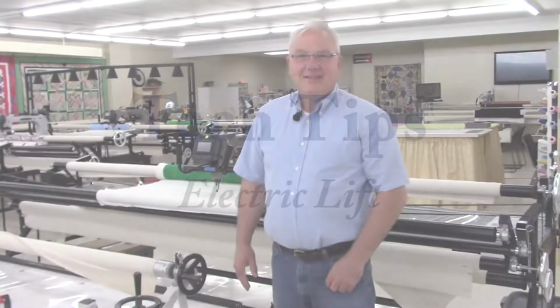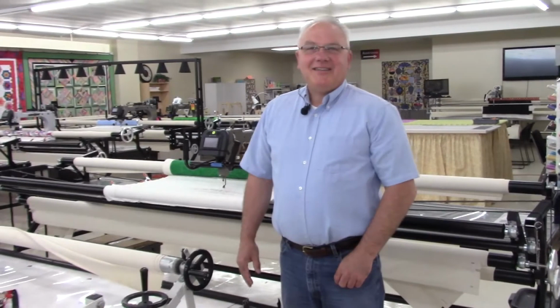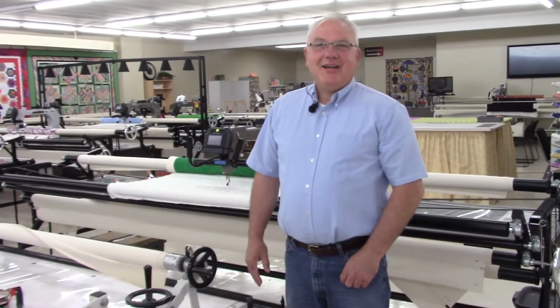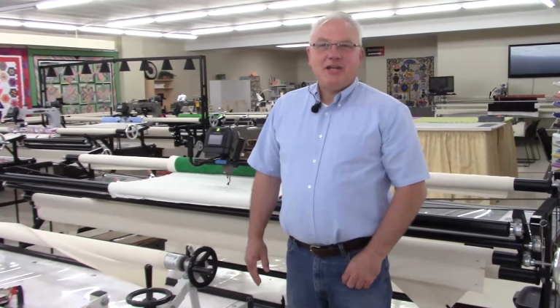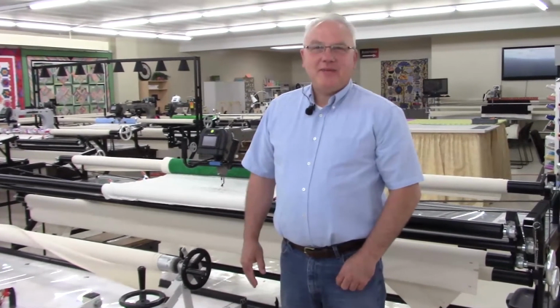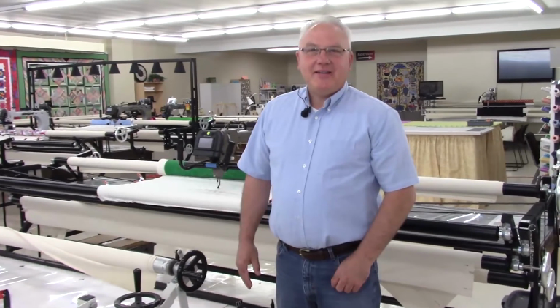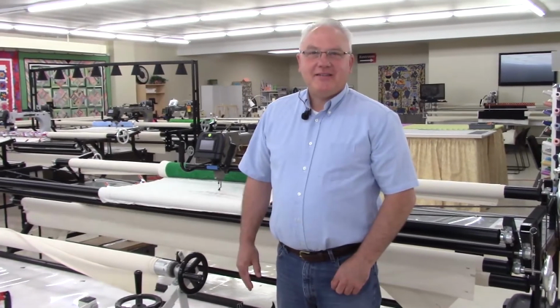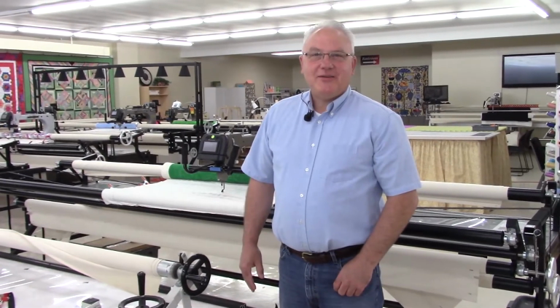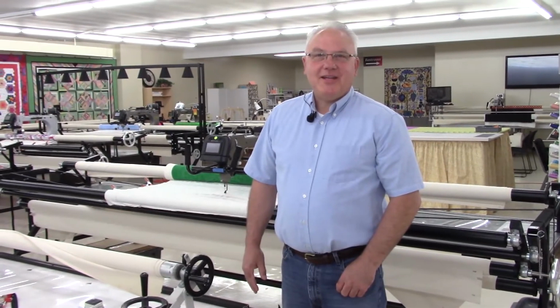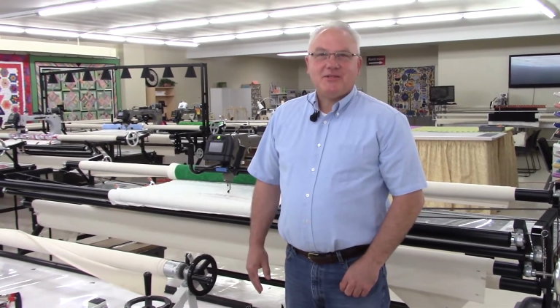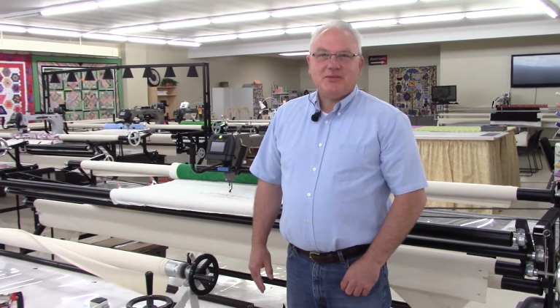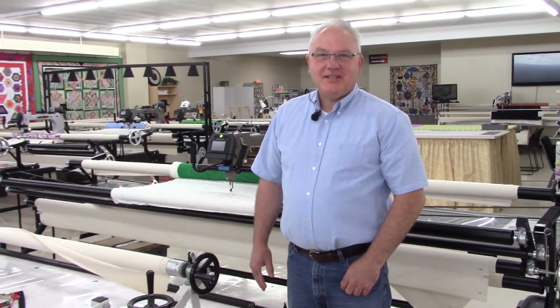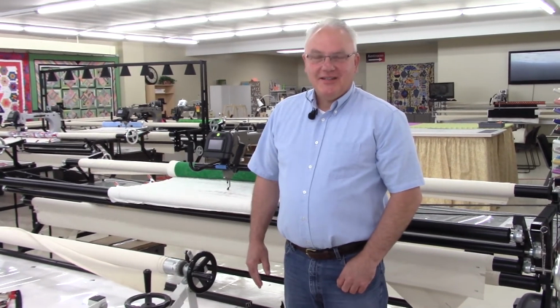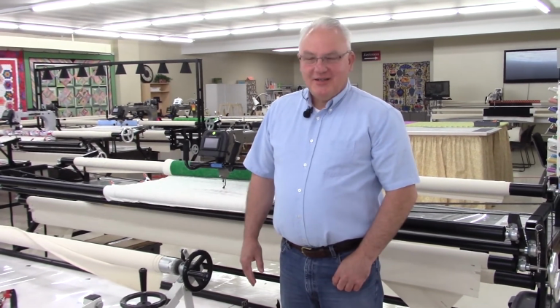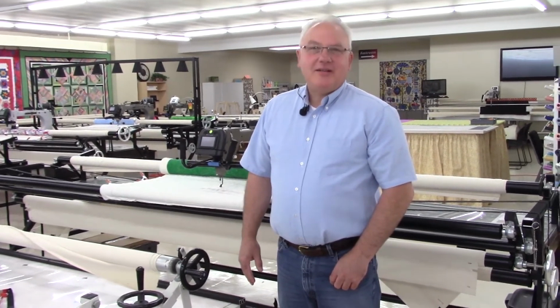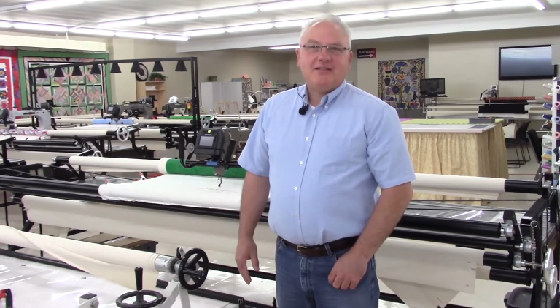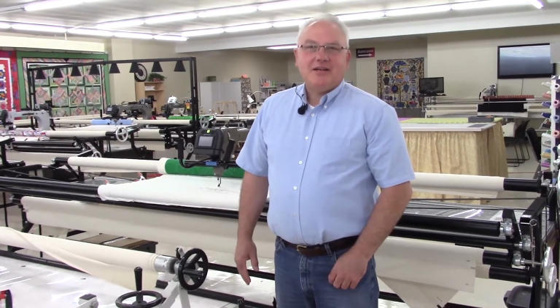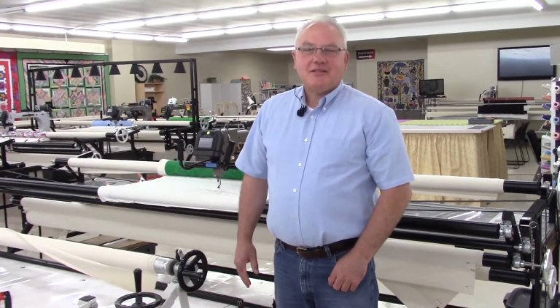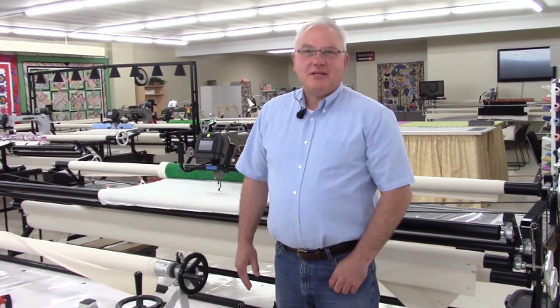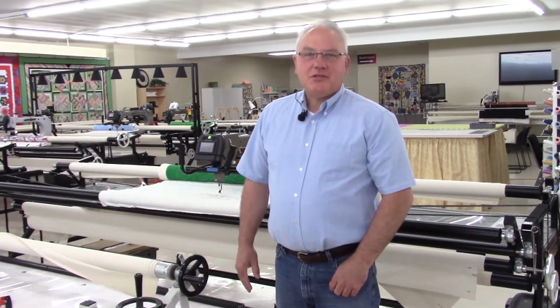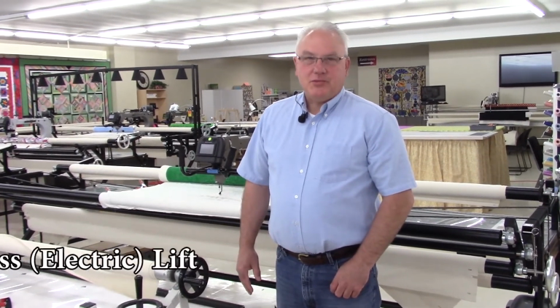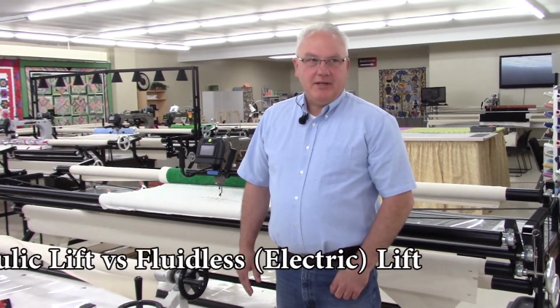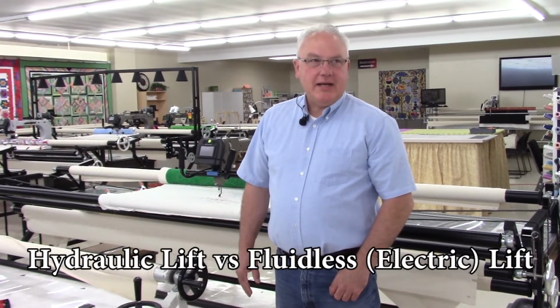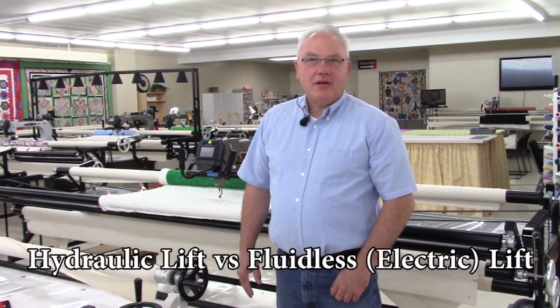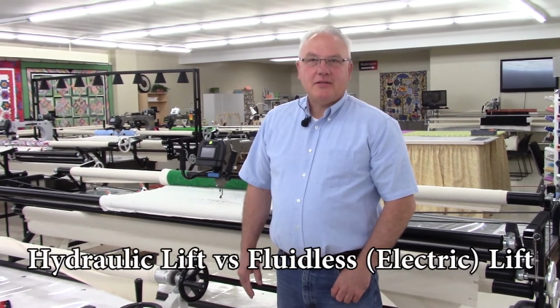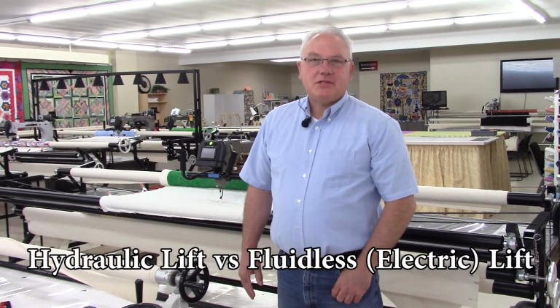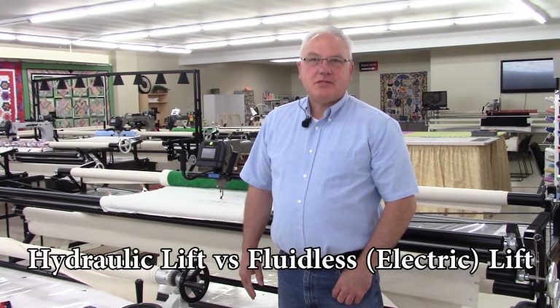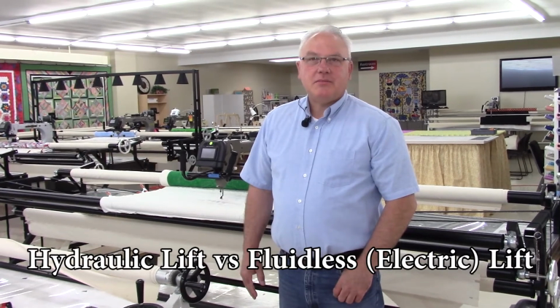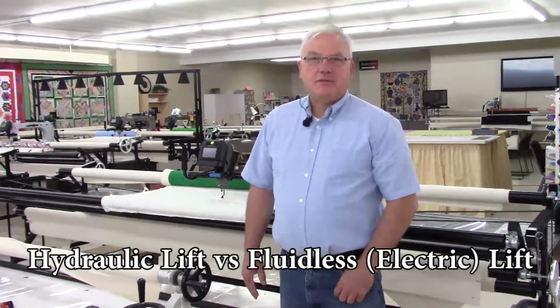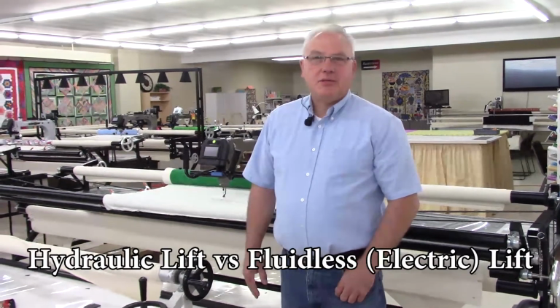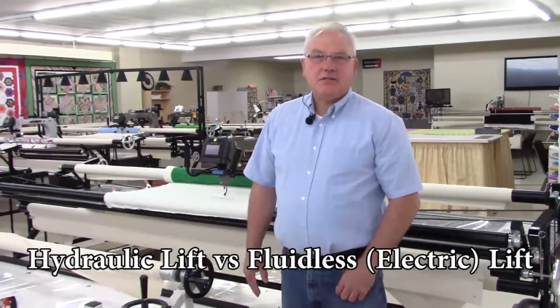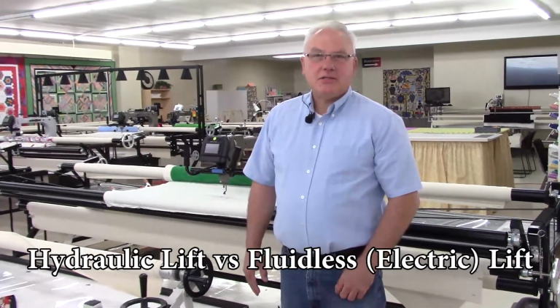Hi, I'm Jeff Benedict with Accomplish Quilting. I wanted to discuss the difference between a hydraulic lift system and a fluid lift system.